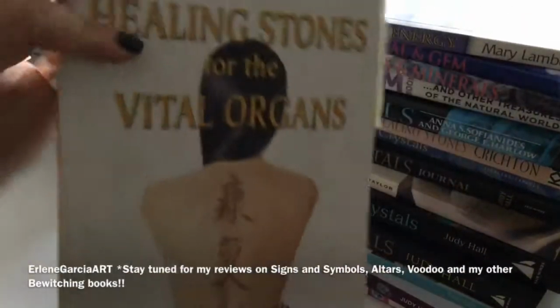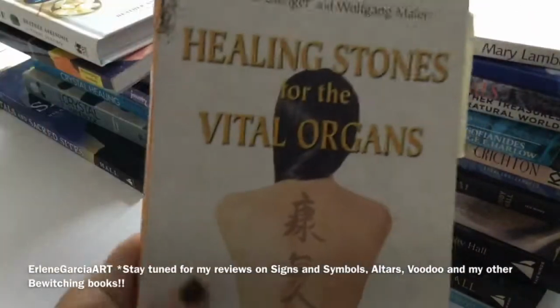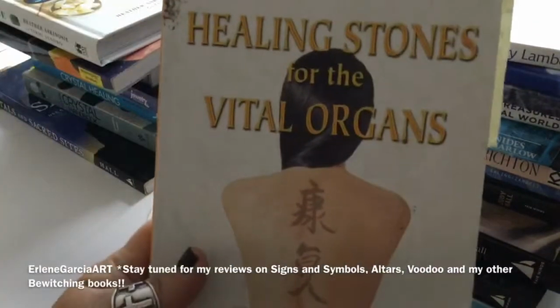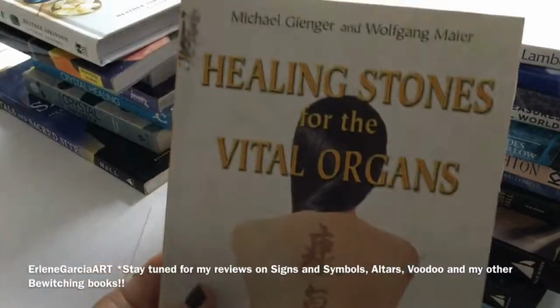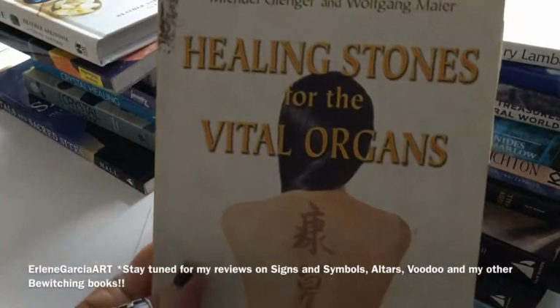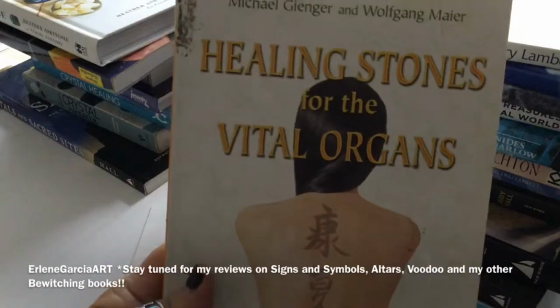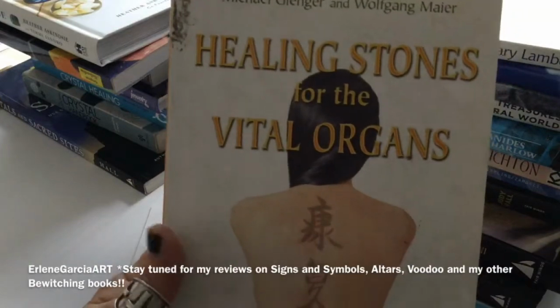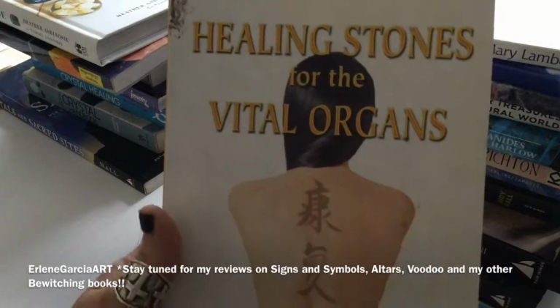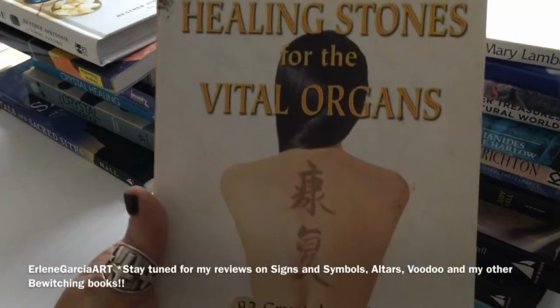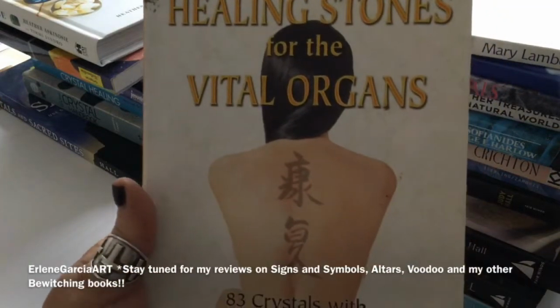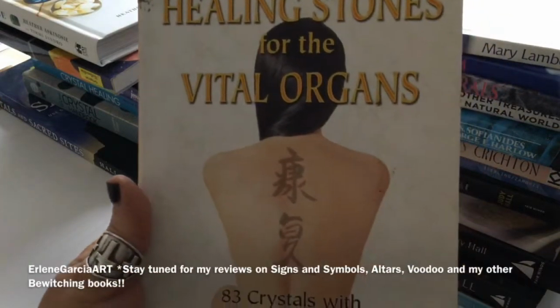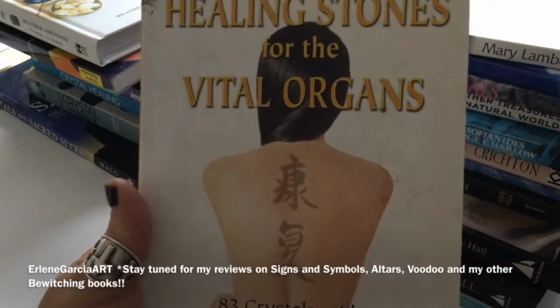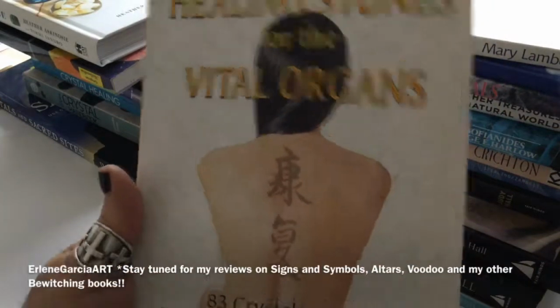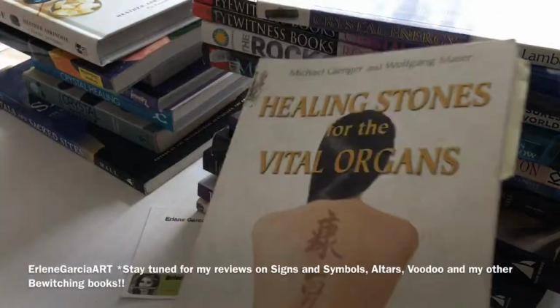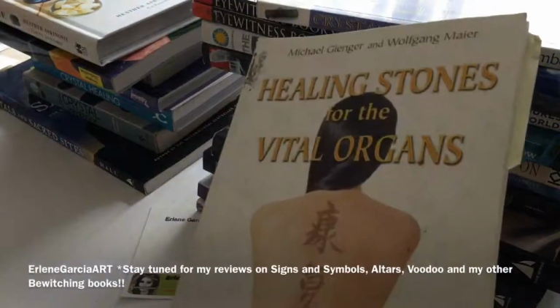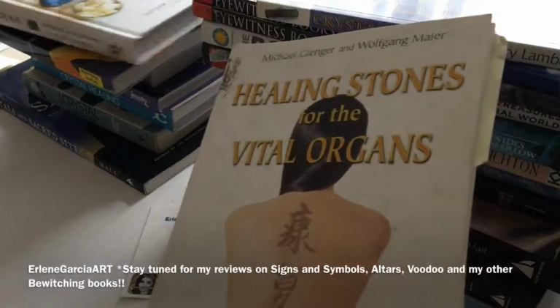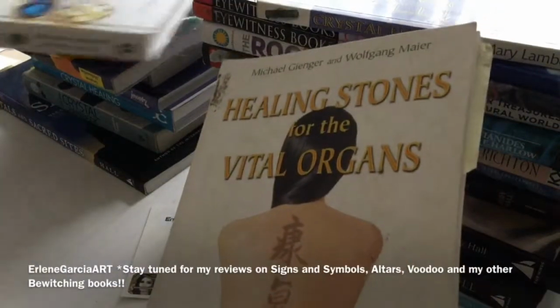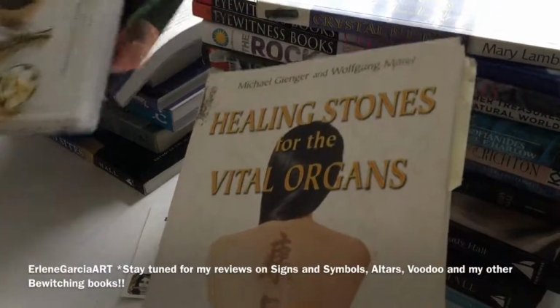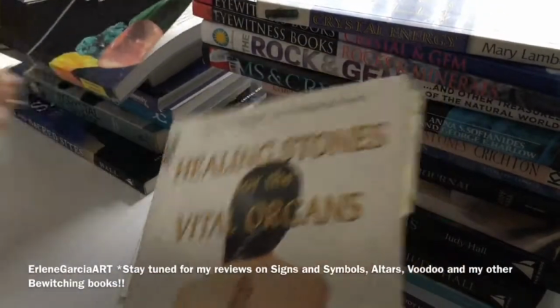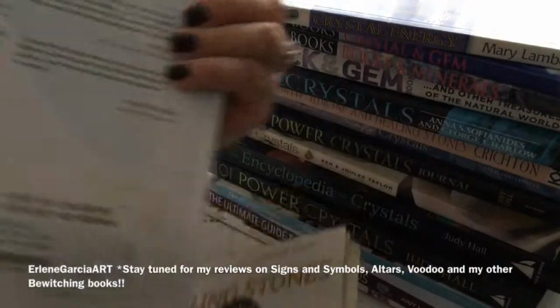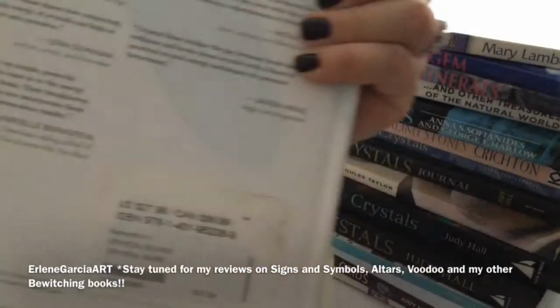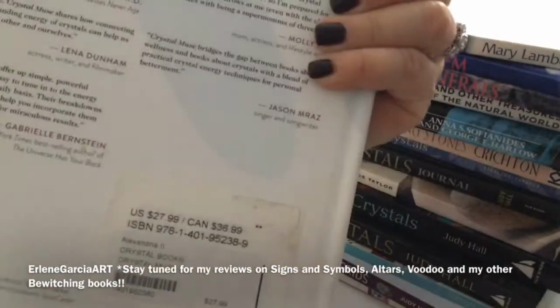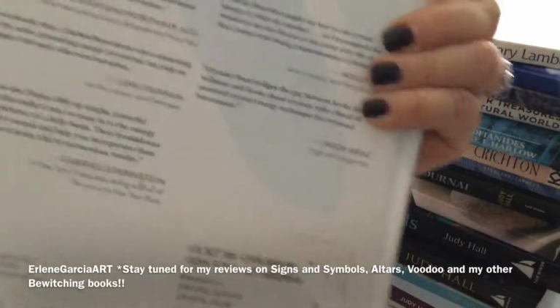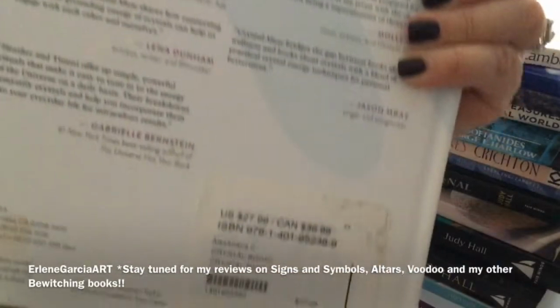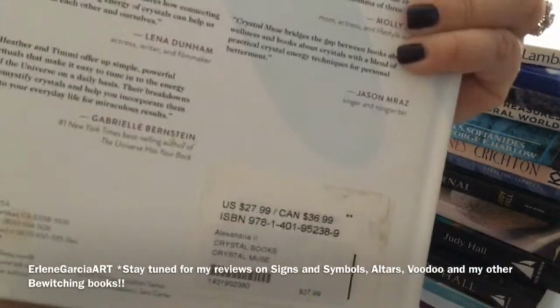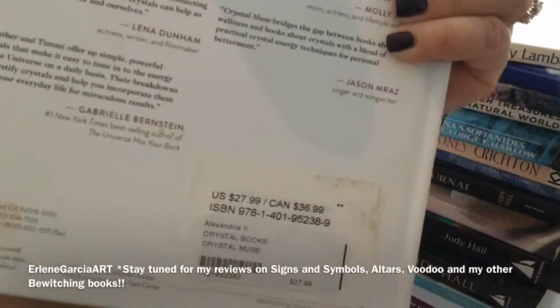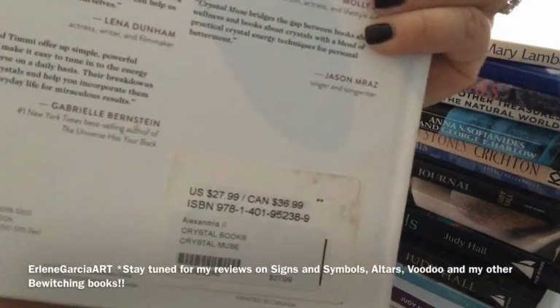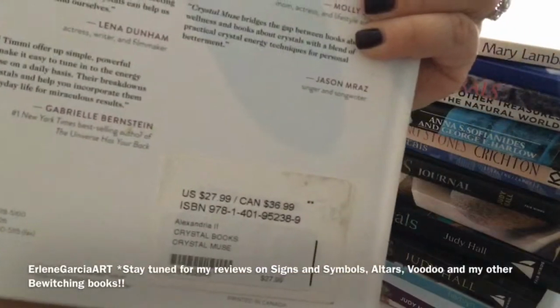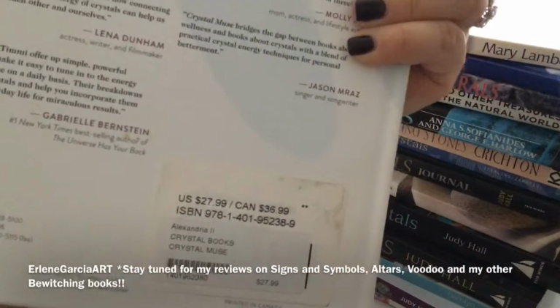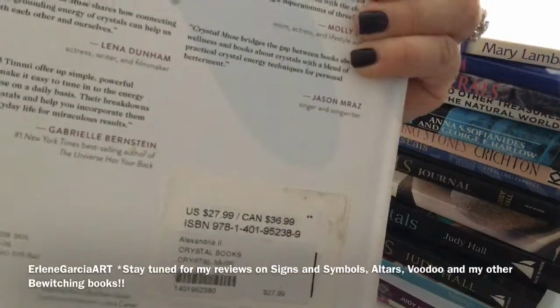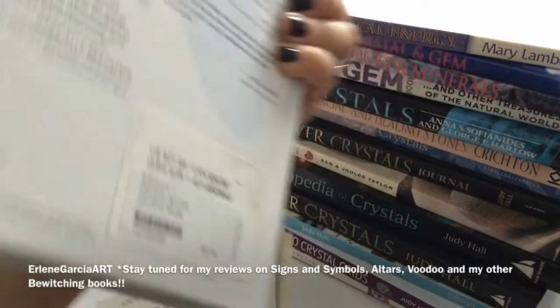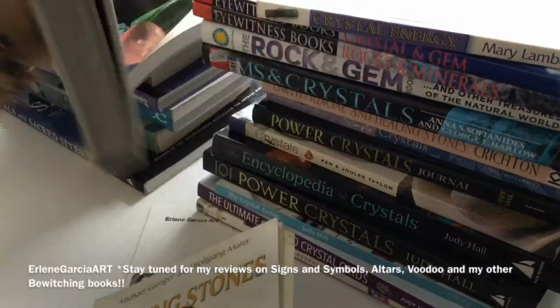This one is Healing Stones for the Vital Organs. That one was $27.99.